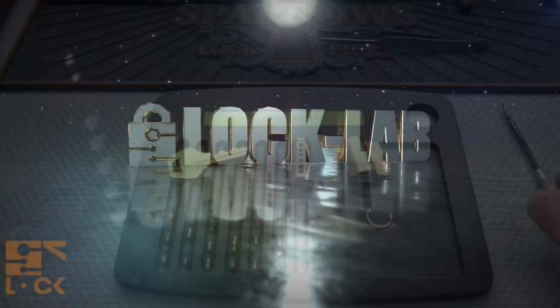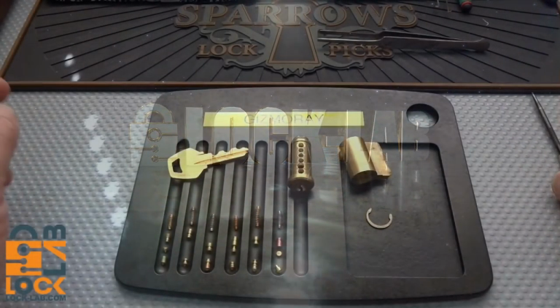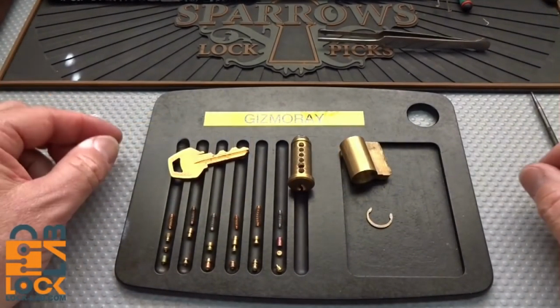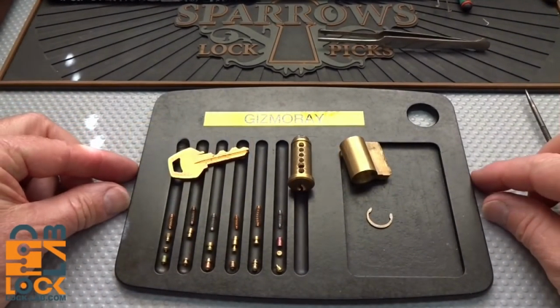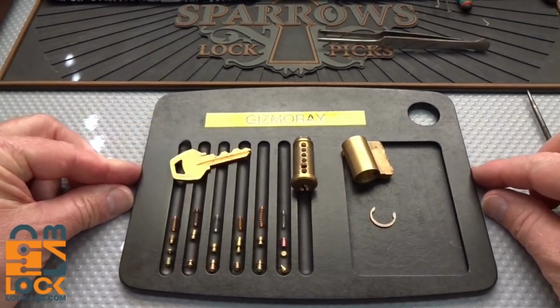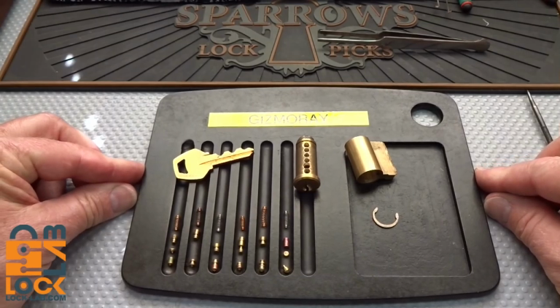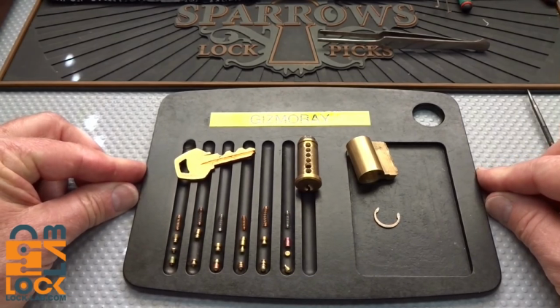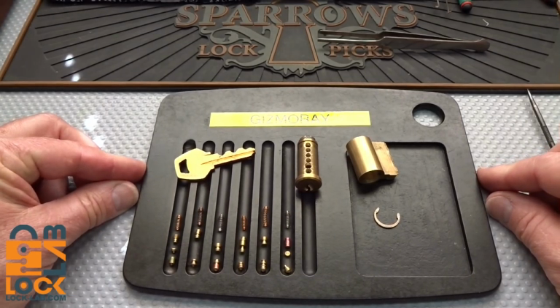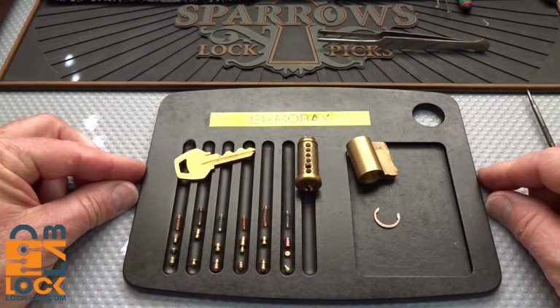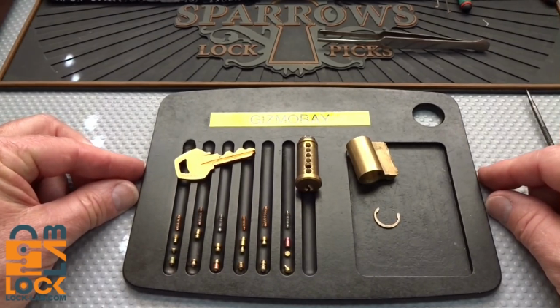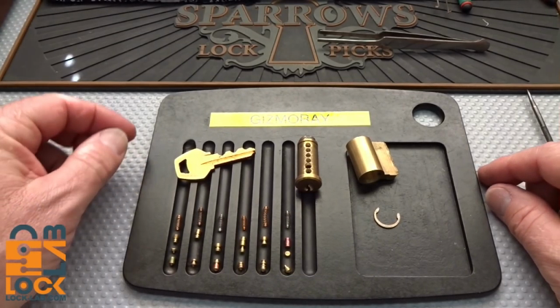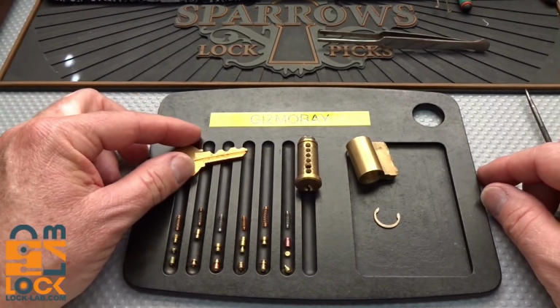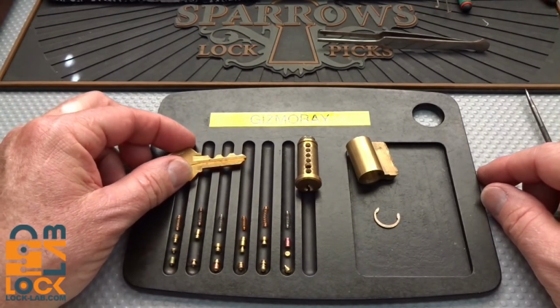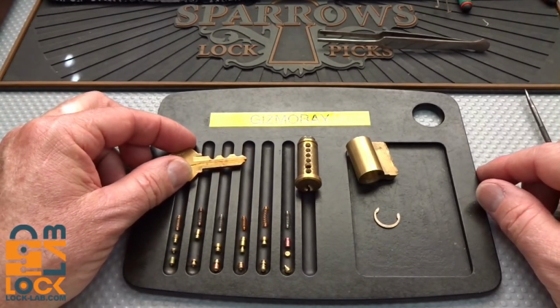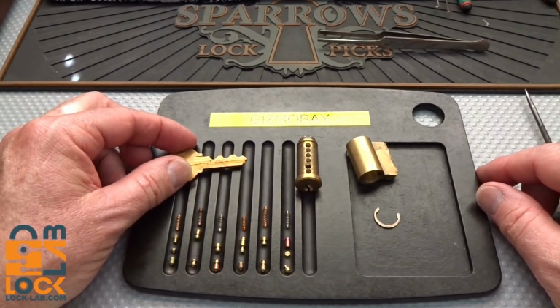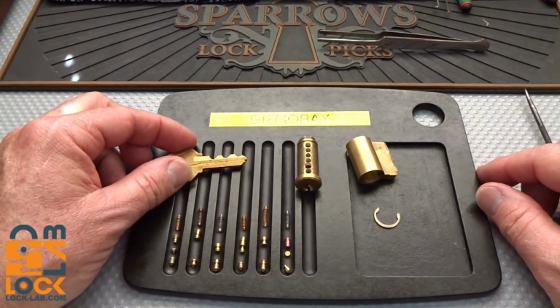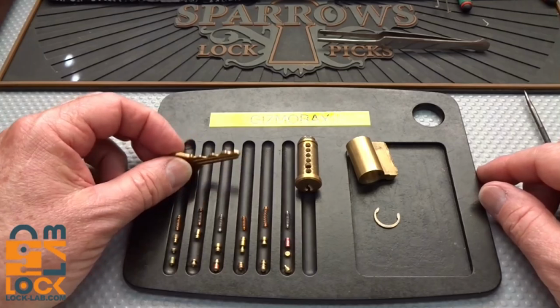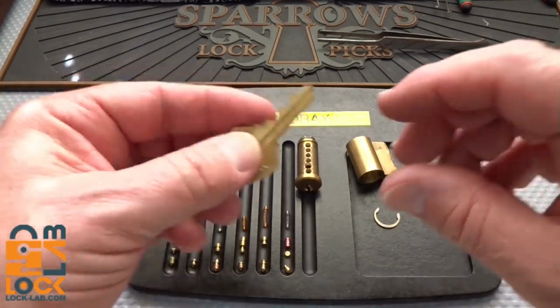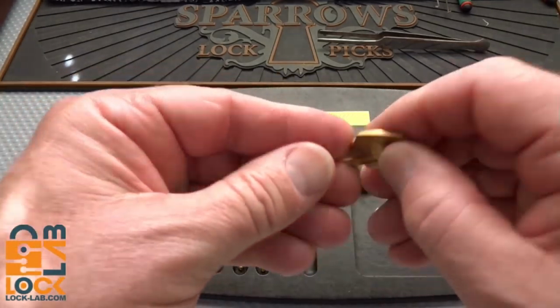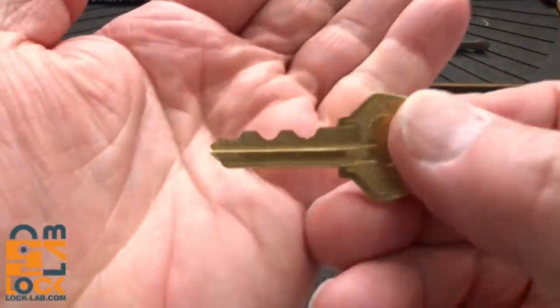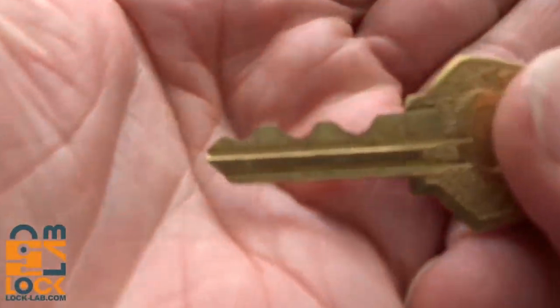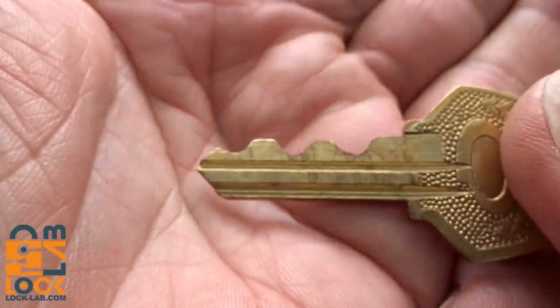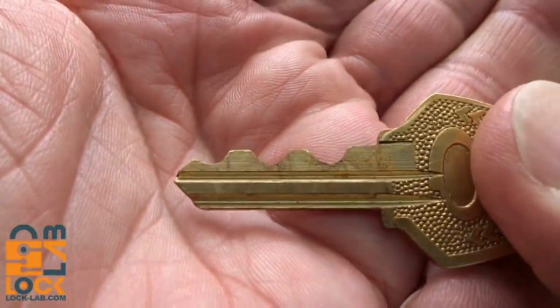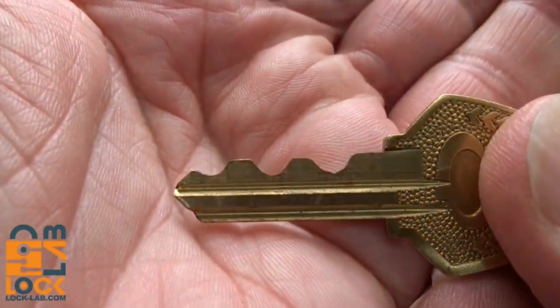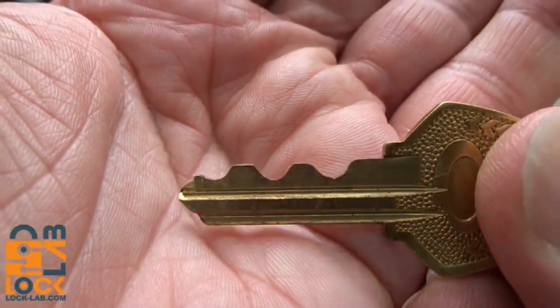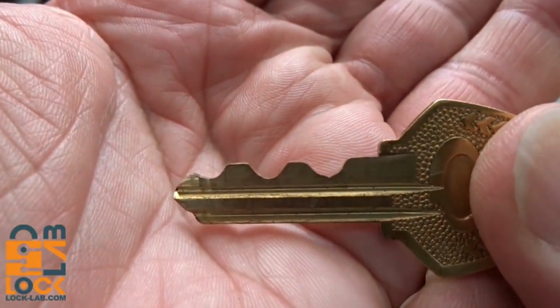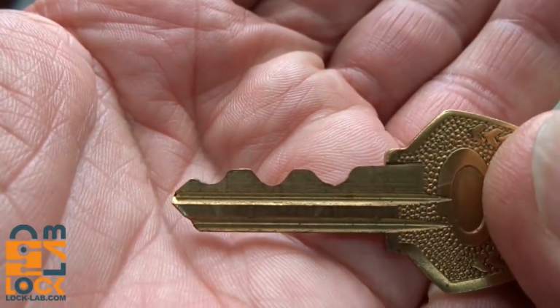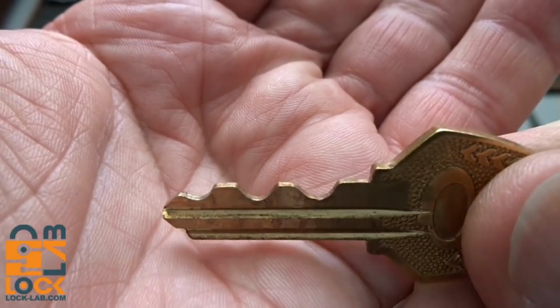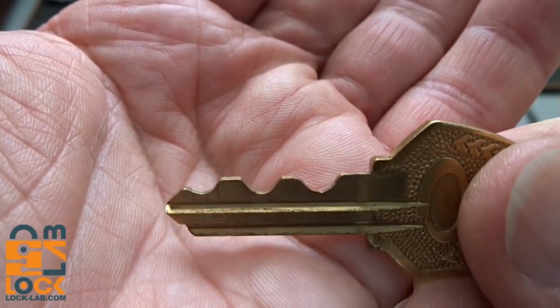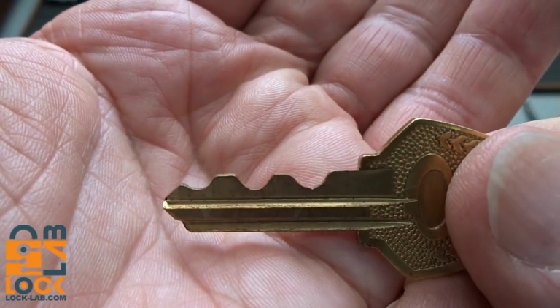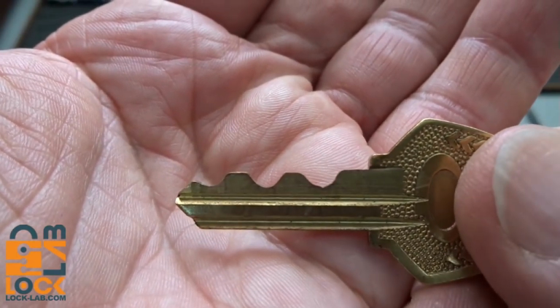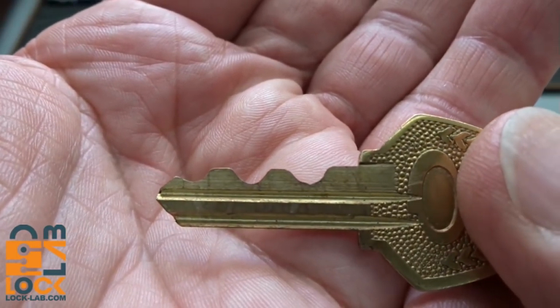Alright guys, there's a lock that's been around here only about two weeks. This is from Gizmo Ray, and I've got a lot of hours trying to pick on this thing. Take a look at the key — it was mummied, but after I got frustrated I took a look at it.